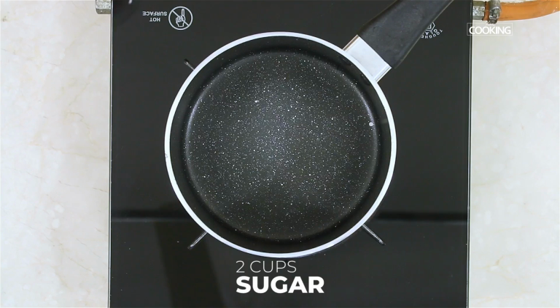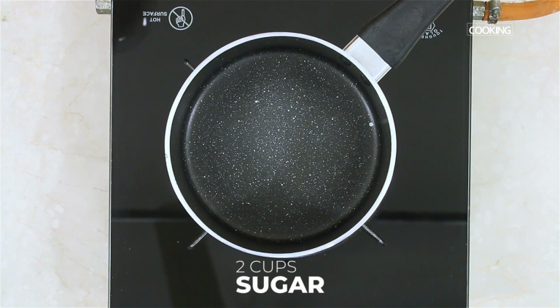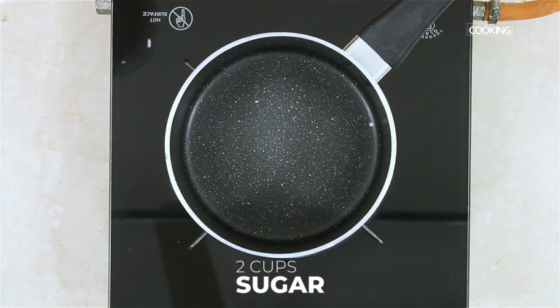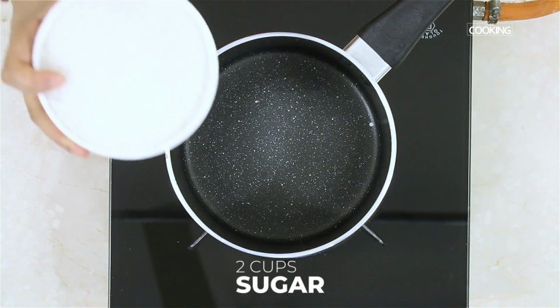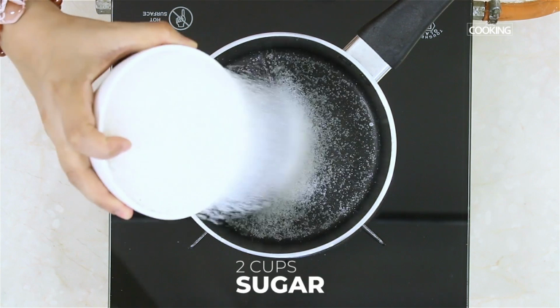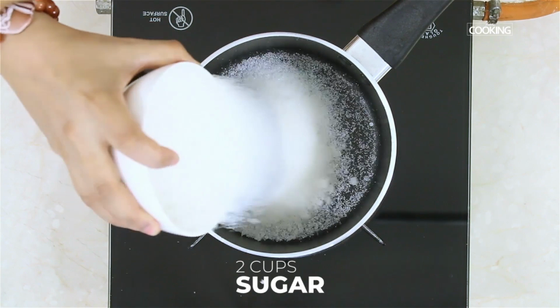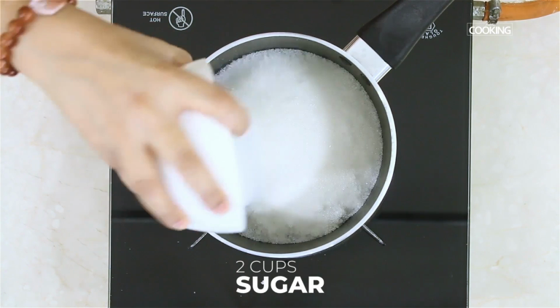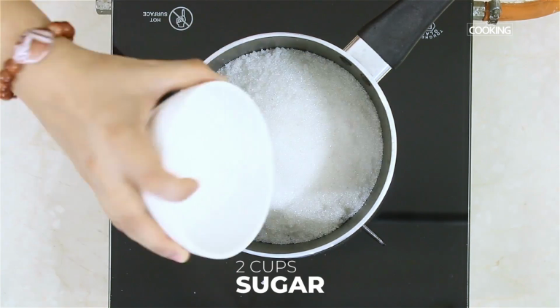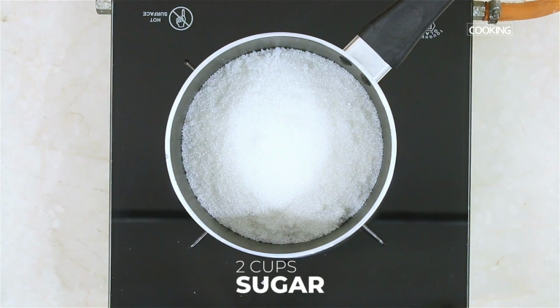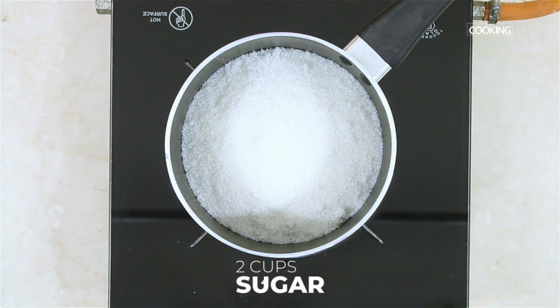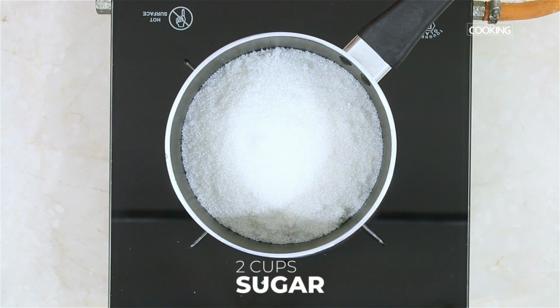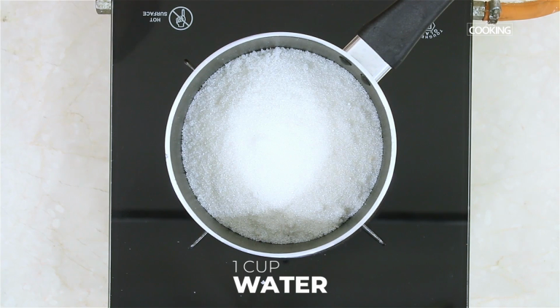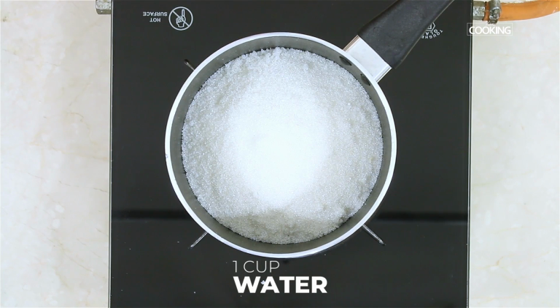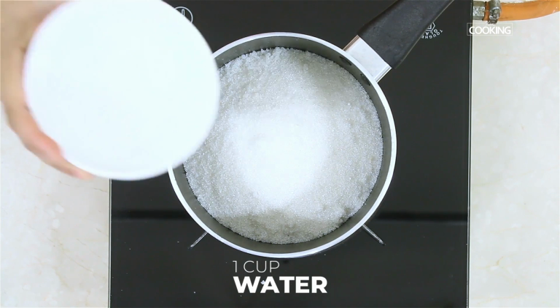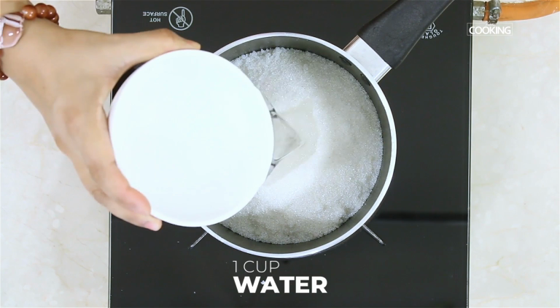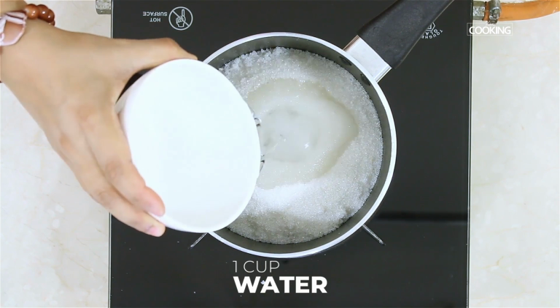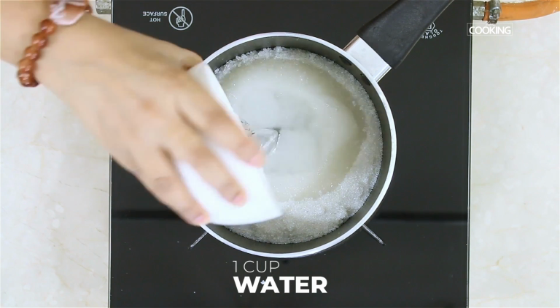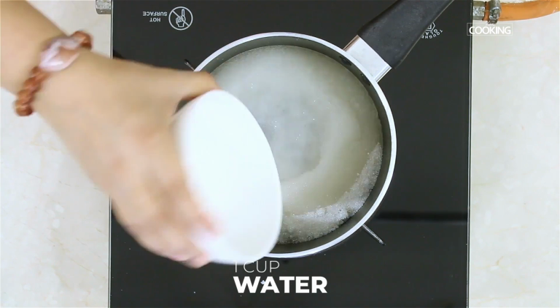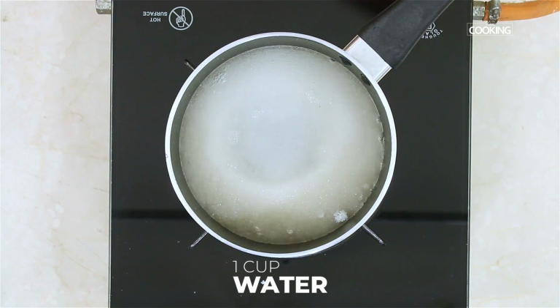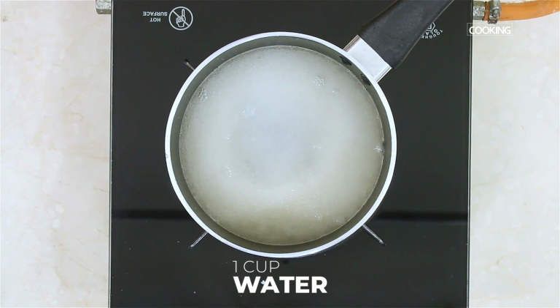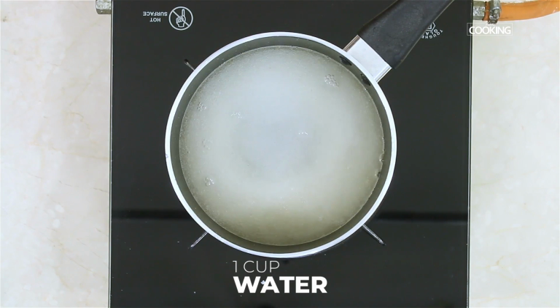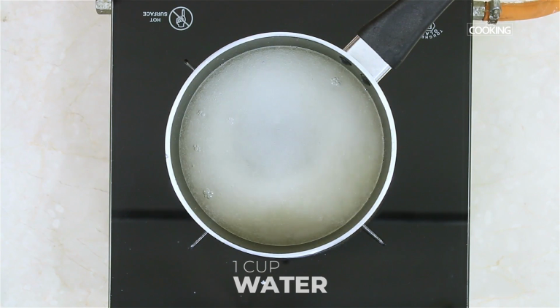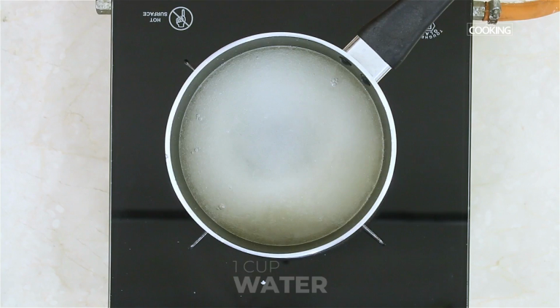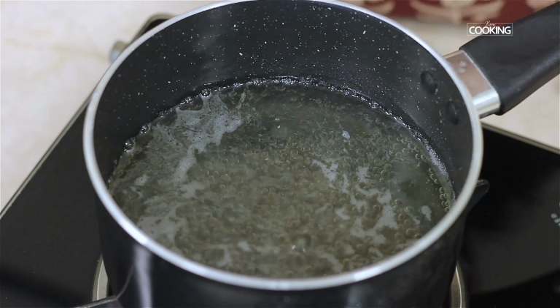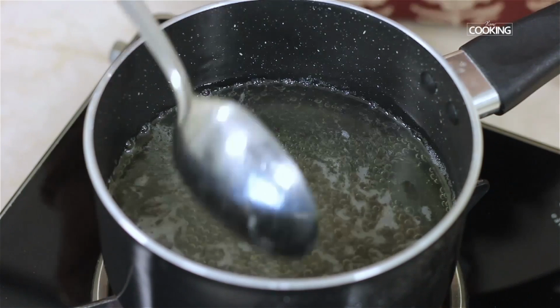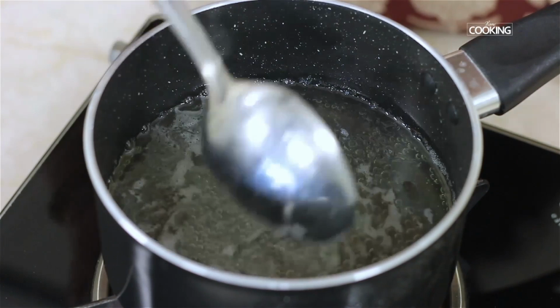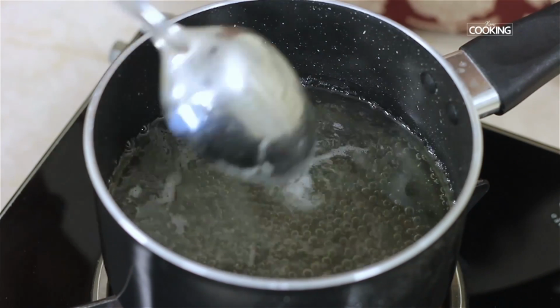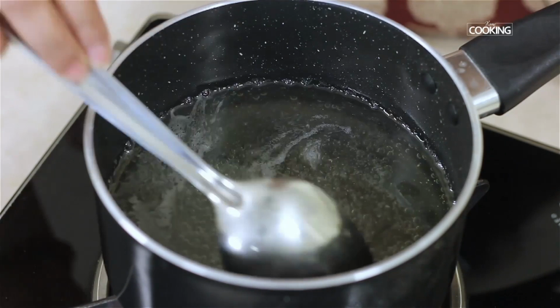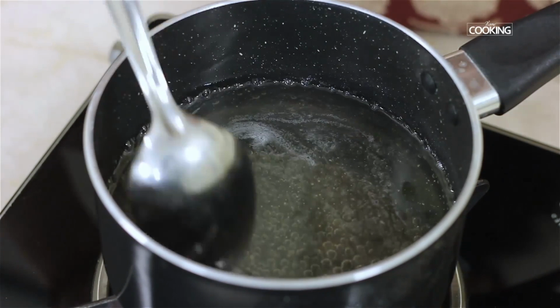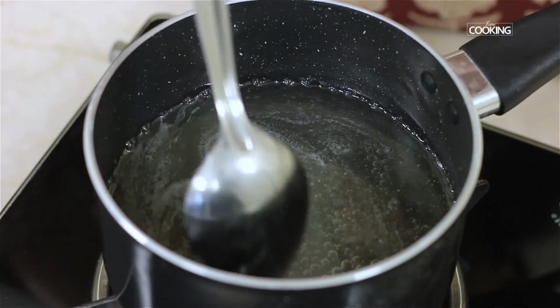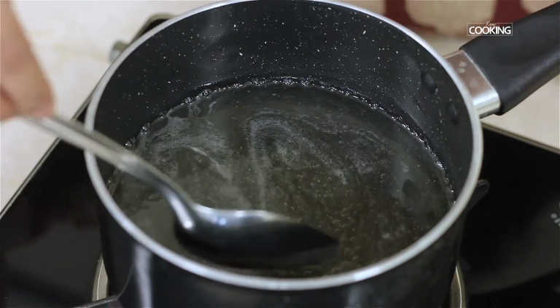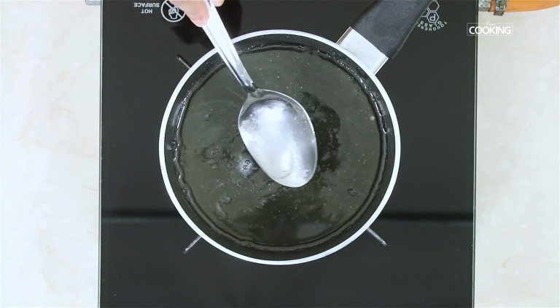First we're going to prepare the sugar syrup. For this, take two cups of sugar in a saucepan, add one cup of water, keep the flame on medium, and wait till the sugar is completely dissolved. The sugar is completely dissolved — I'm just going to remove the layer of scum that's formed on the top.